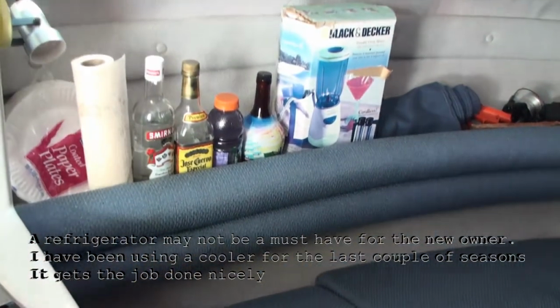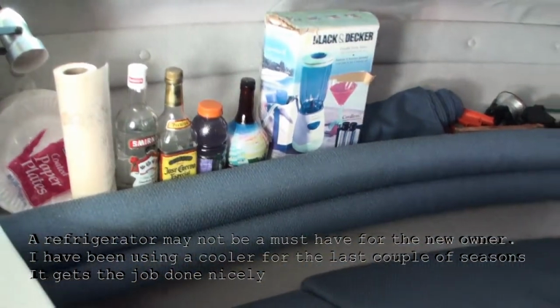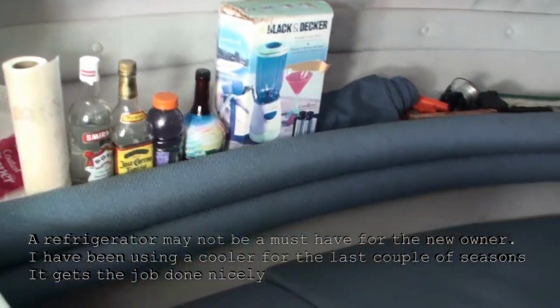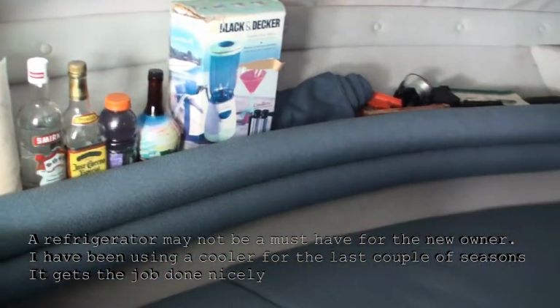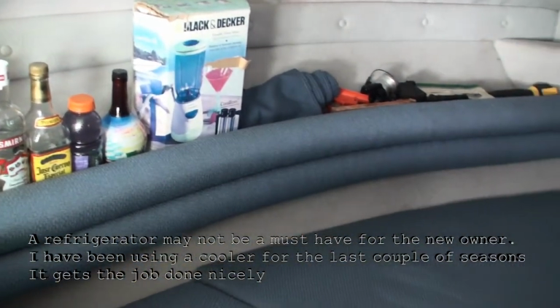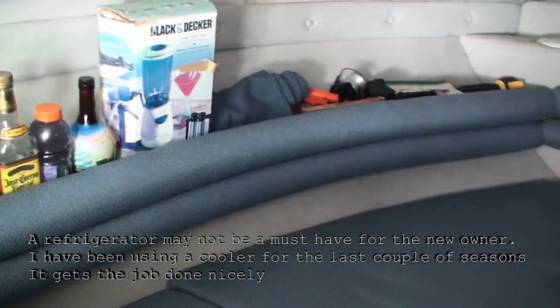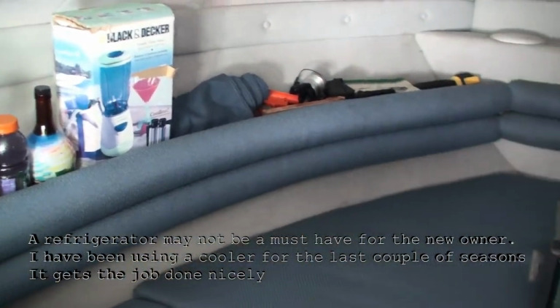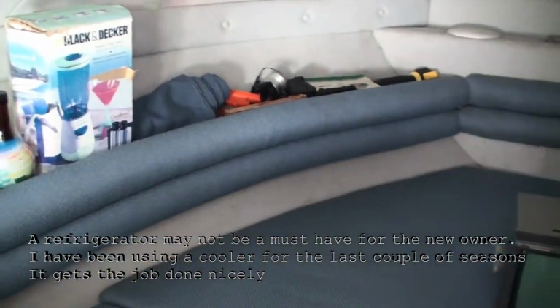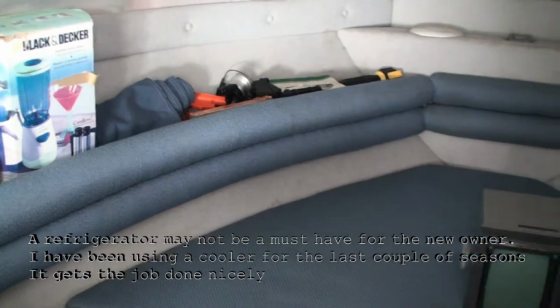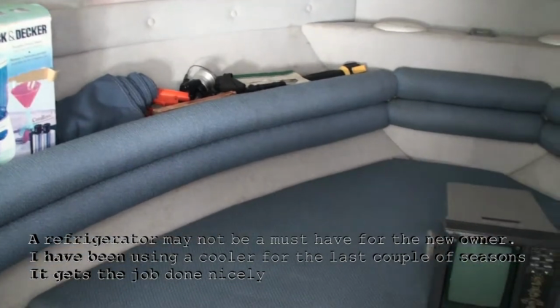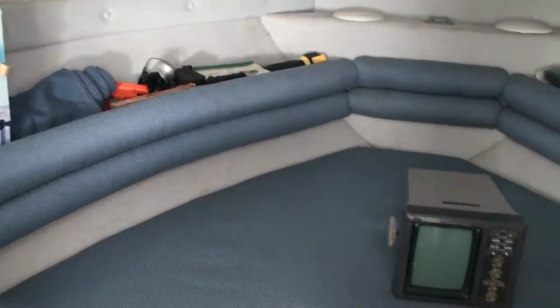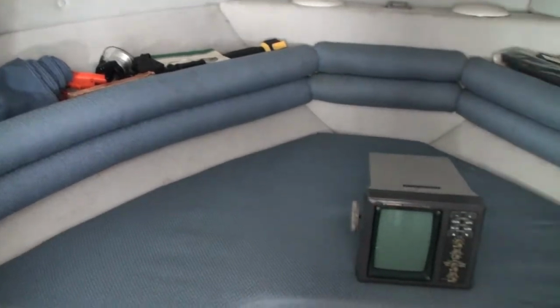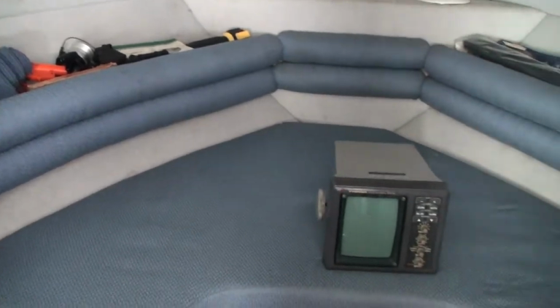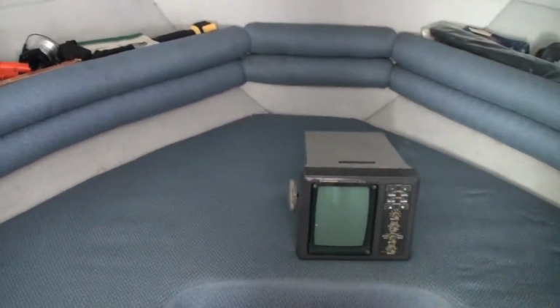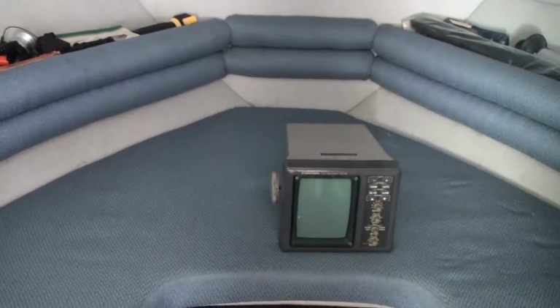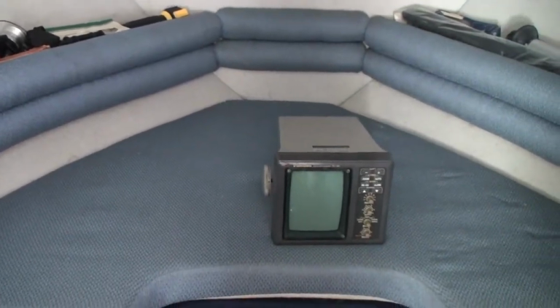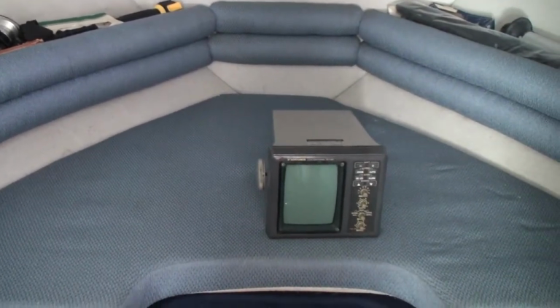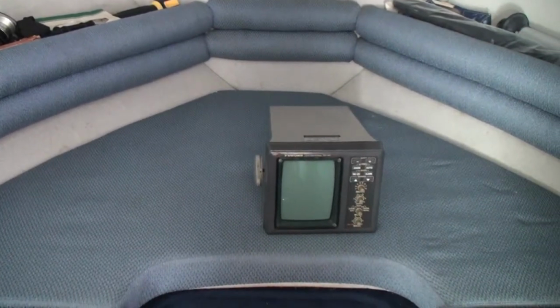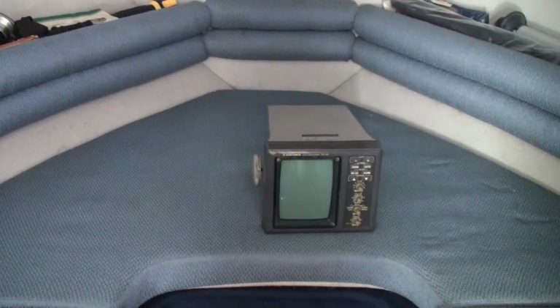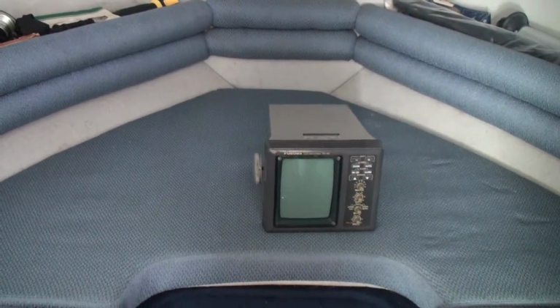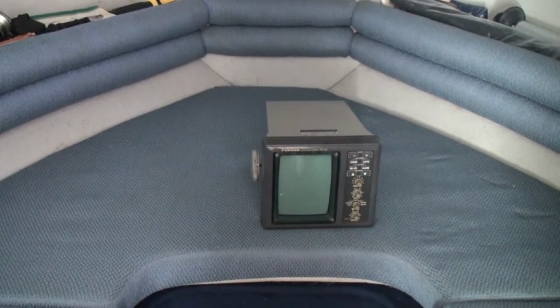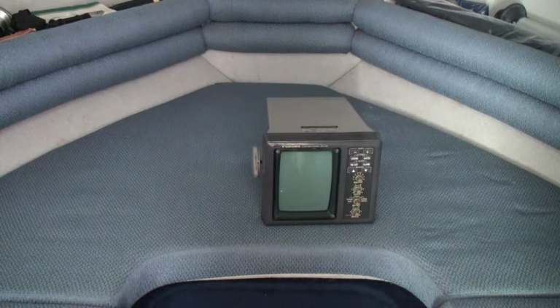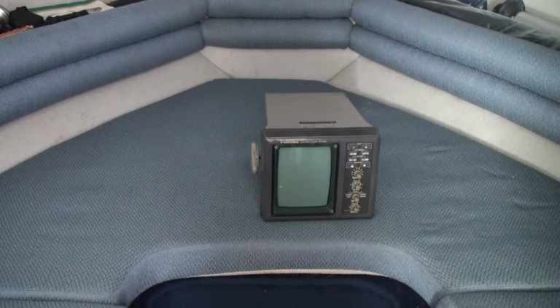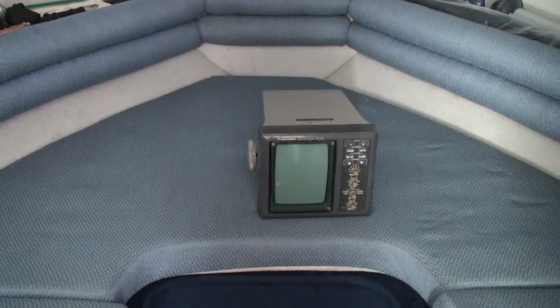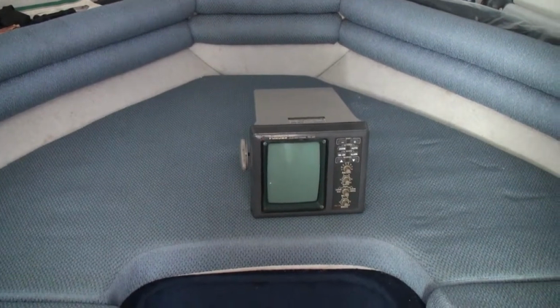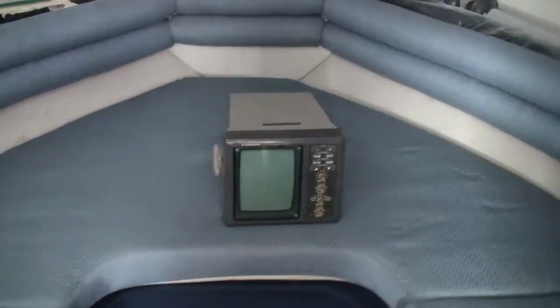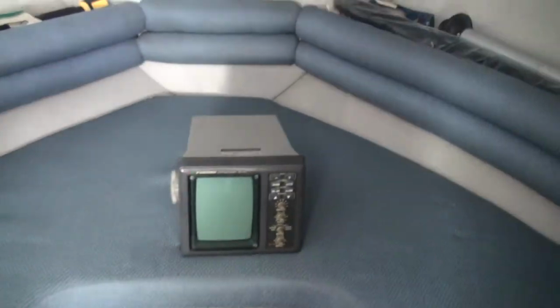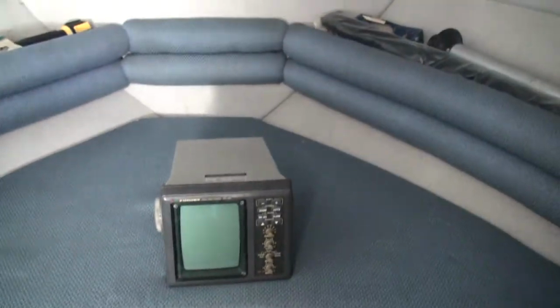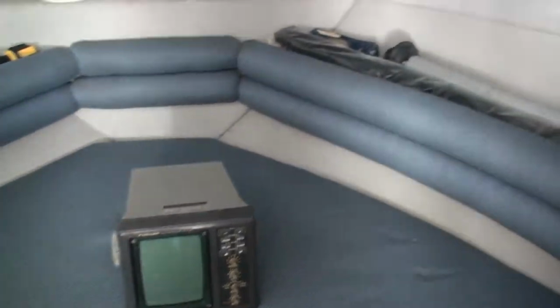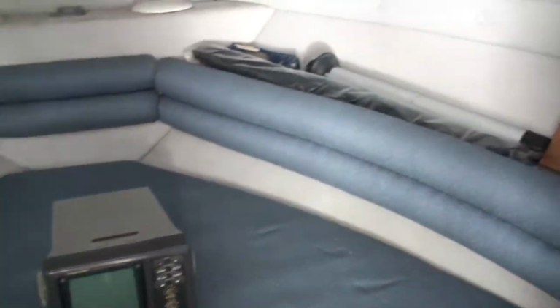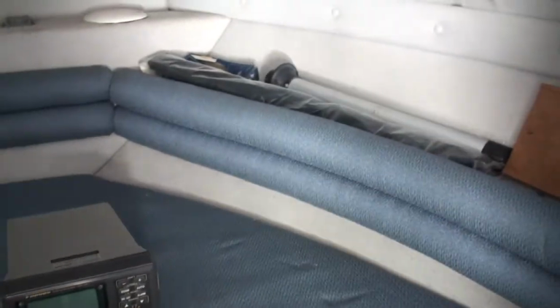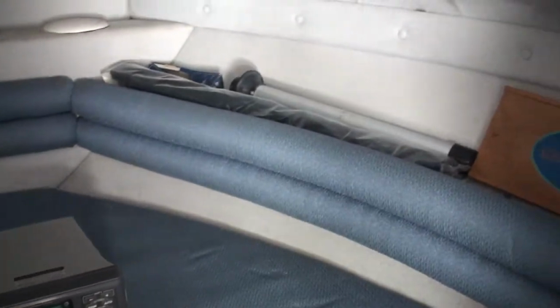I have some of my stuff in here which I will definitely be pulling out. The Furuno FCV 582 fish finder is included — that's on the list that I have posted.